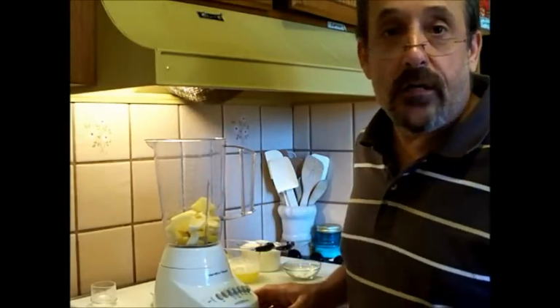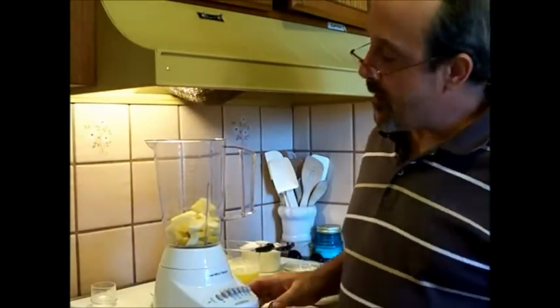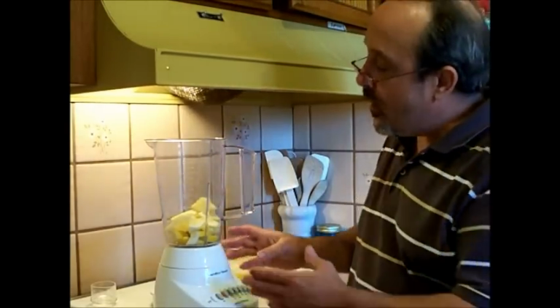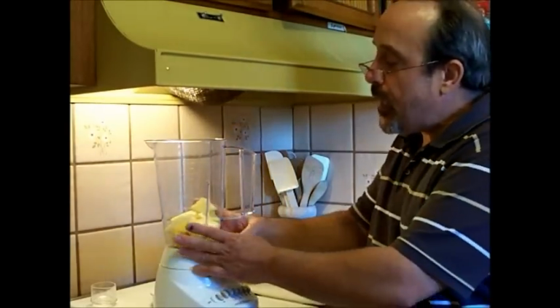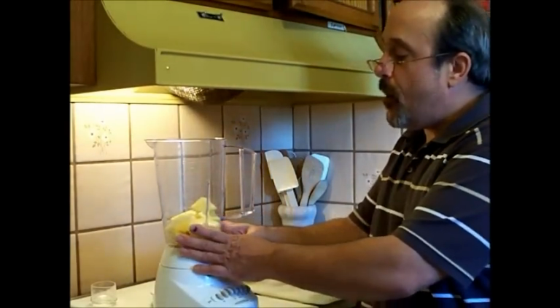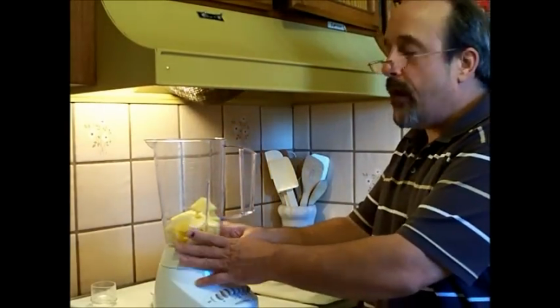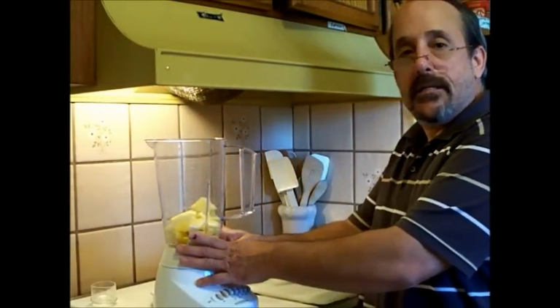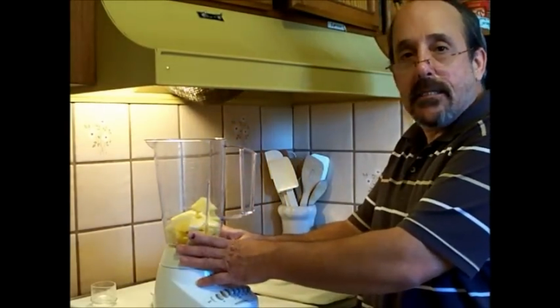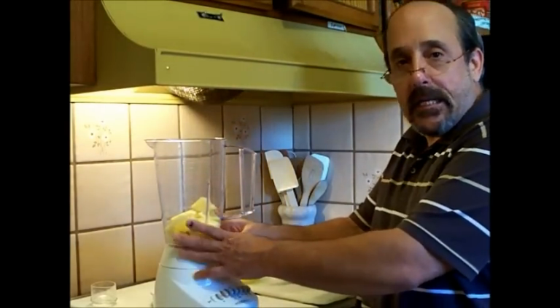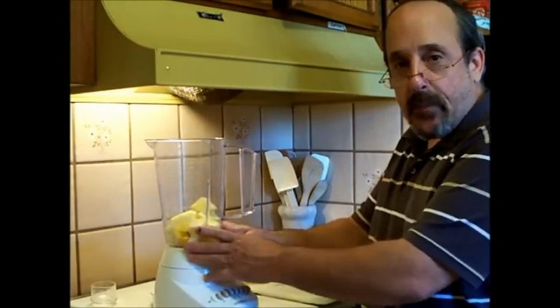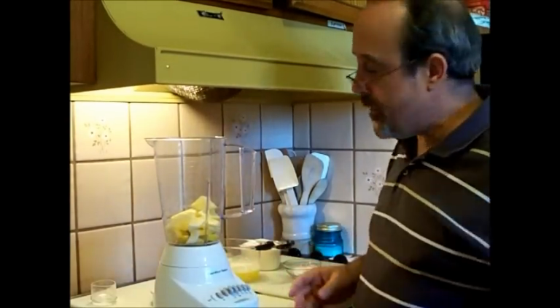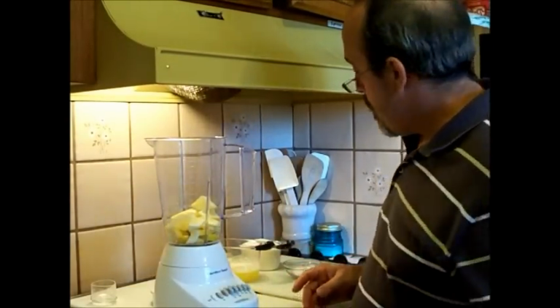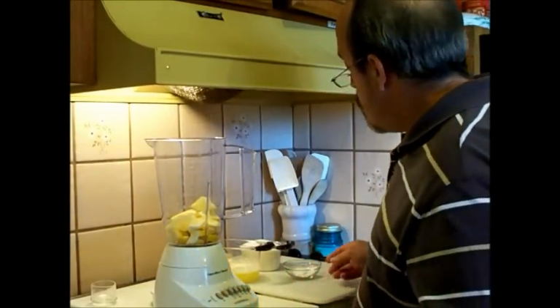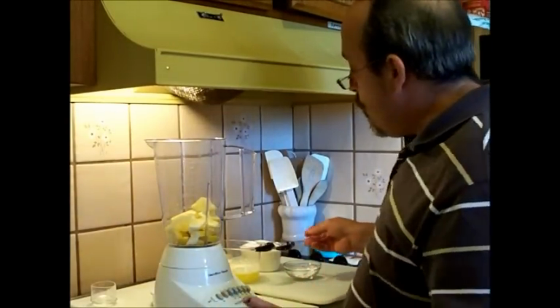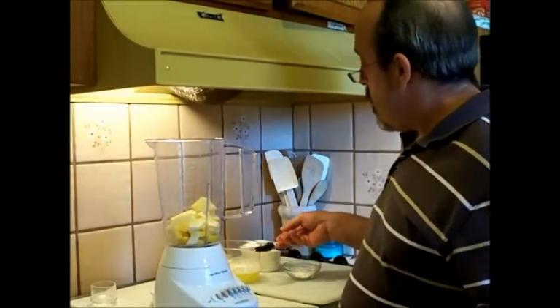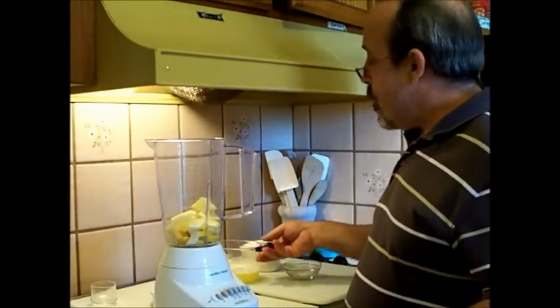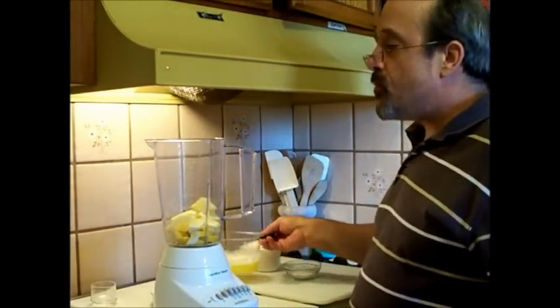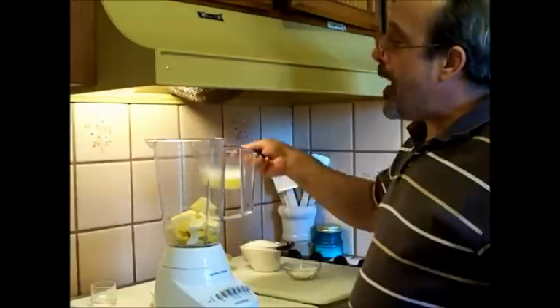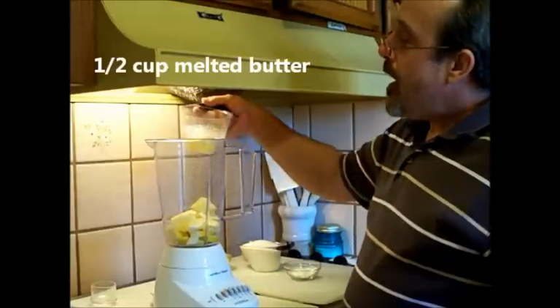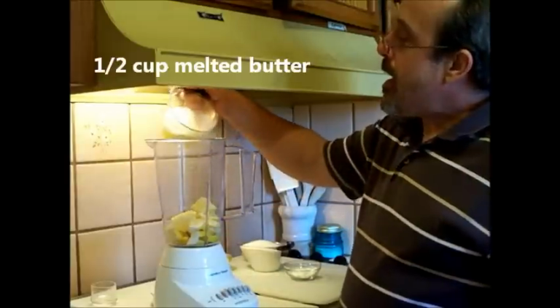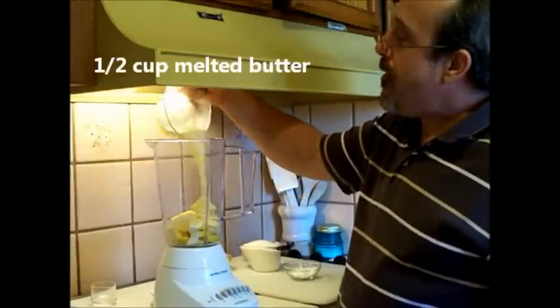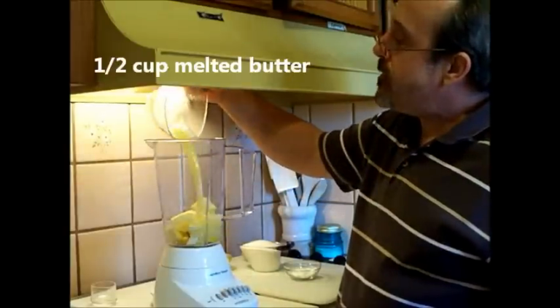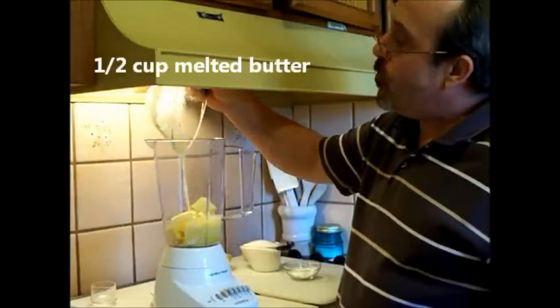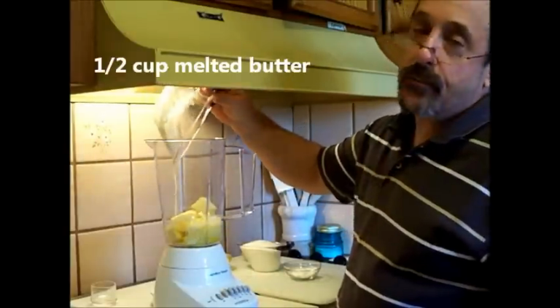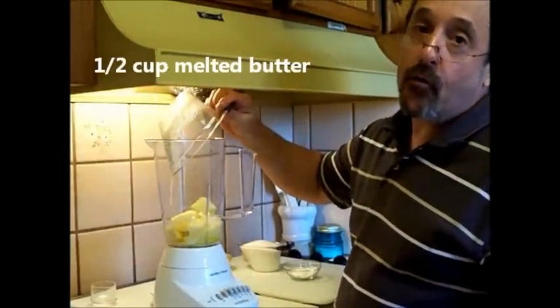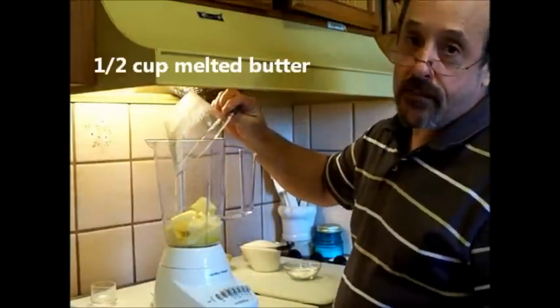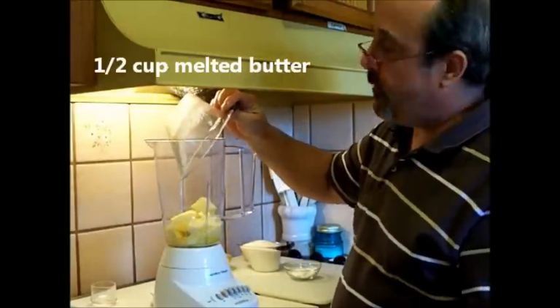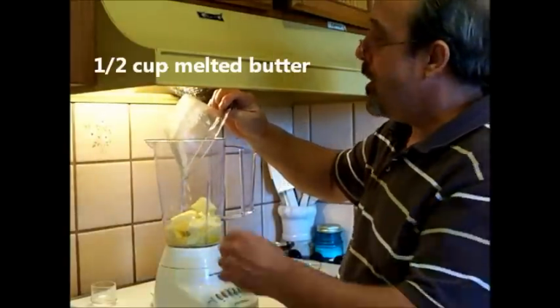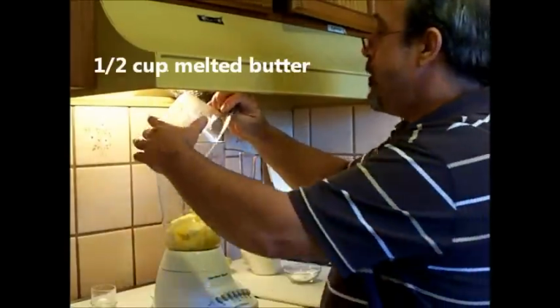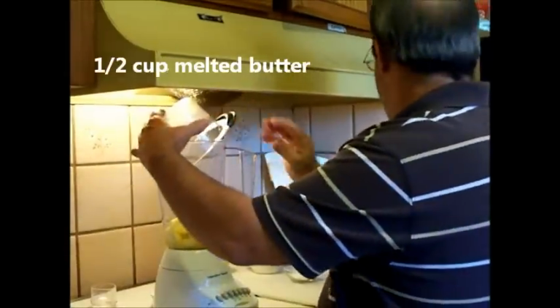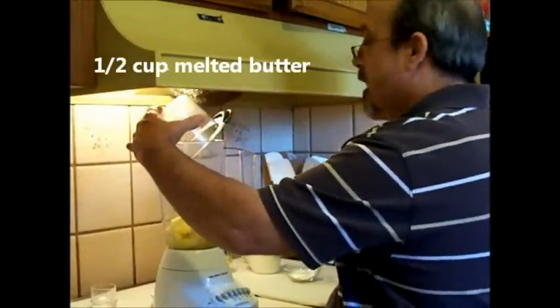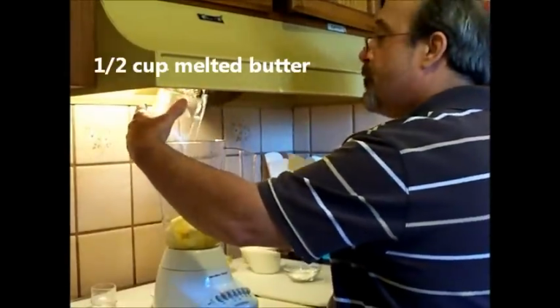Welcome back. I've got the lemon already diced up and into my blender. To that, we want to add a whole stick of butter — that's about a half a cup of butter.